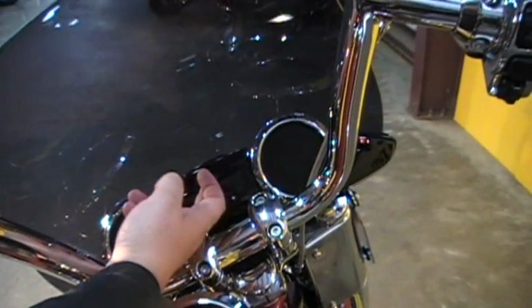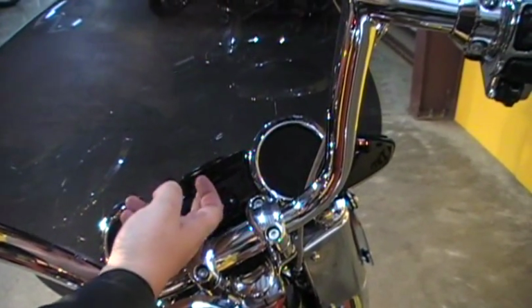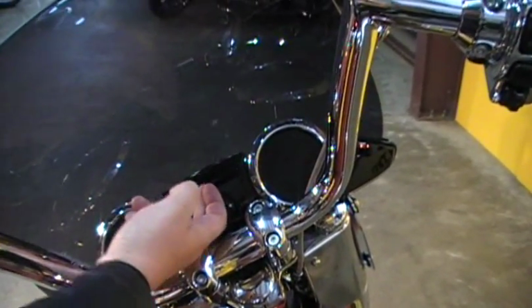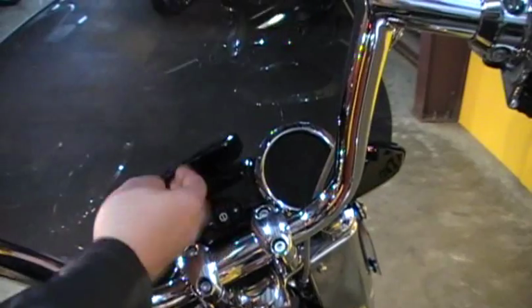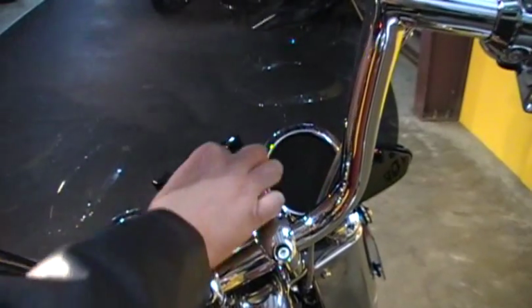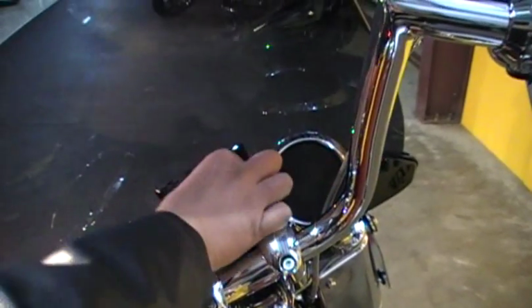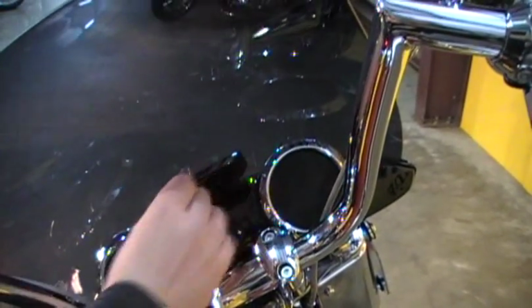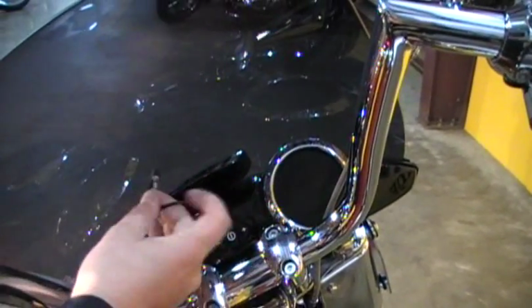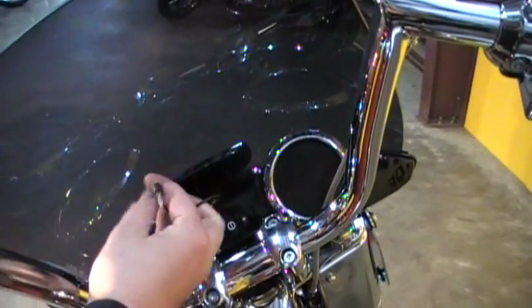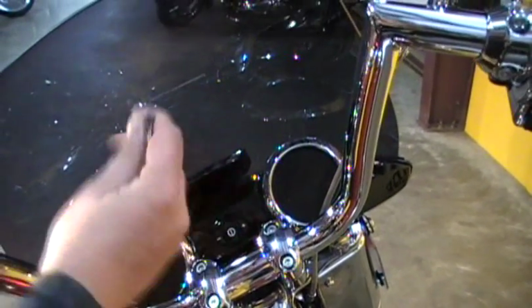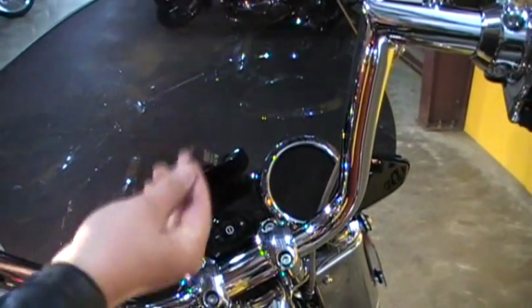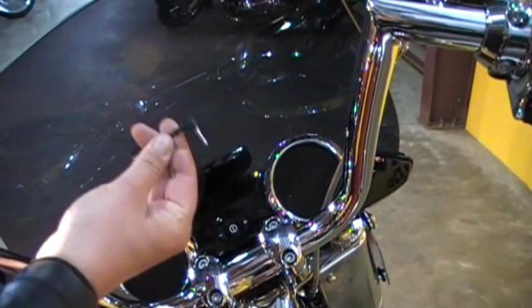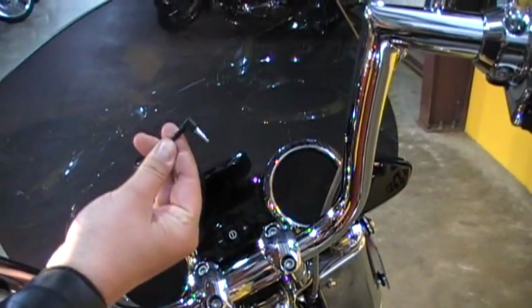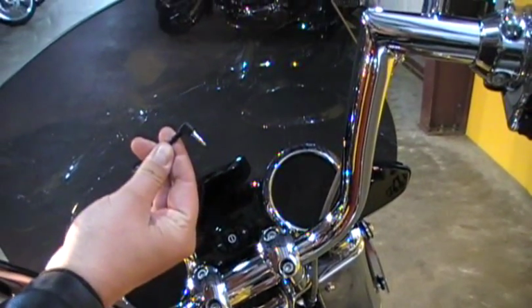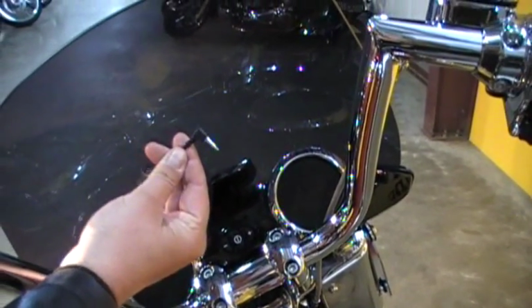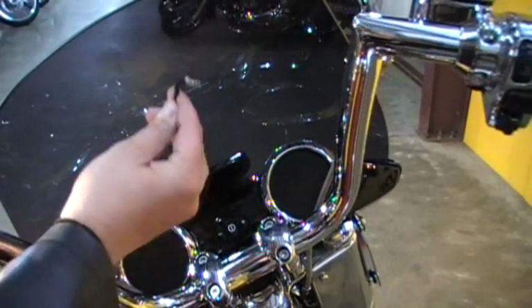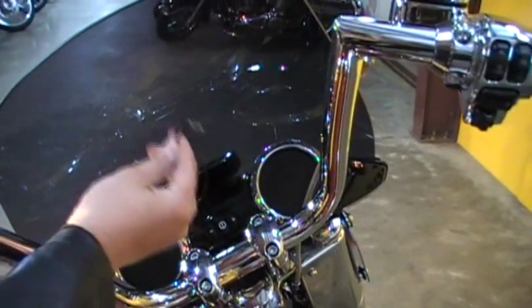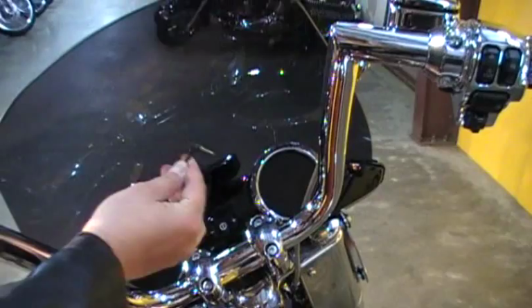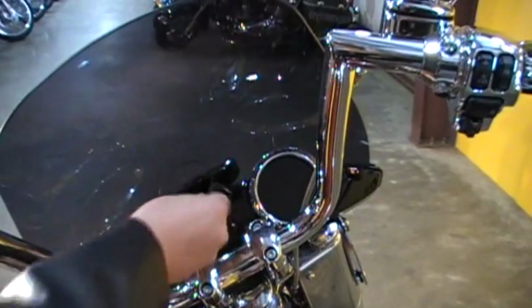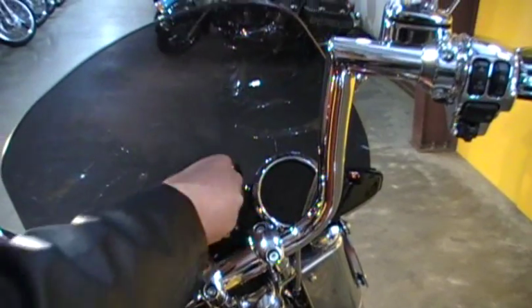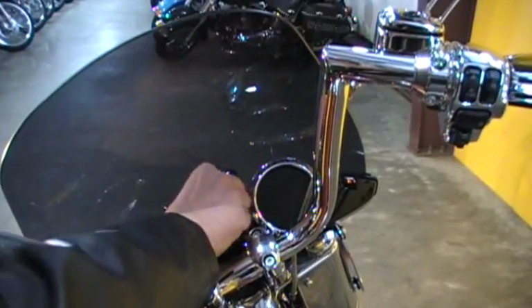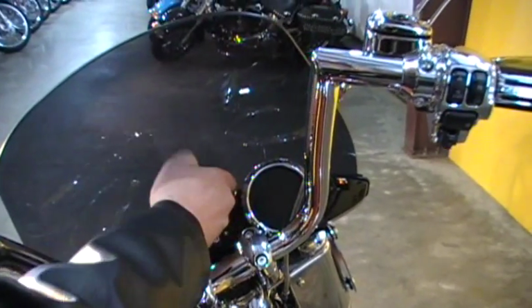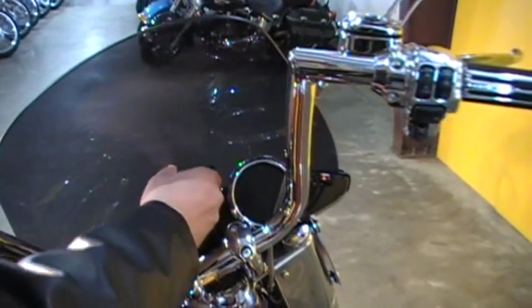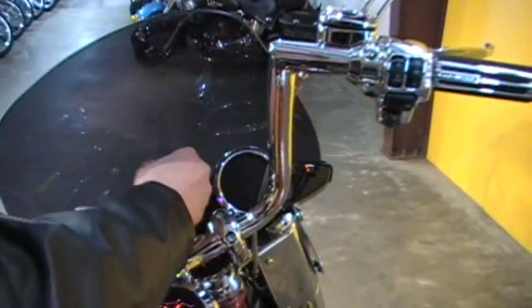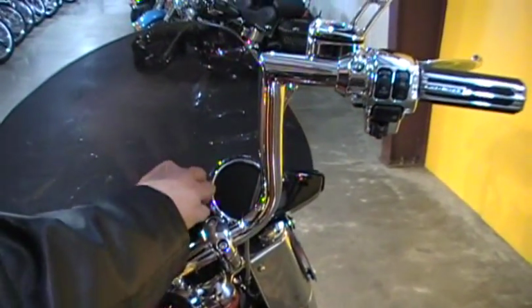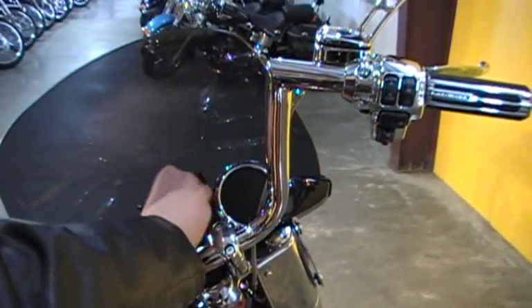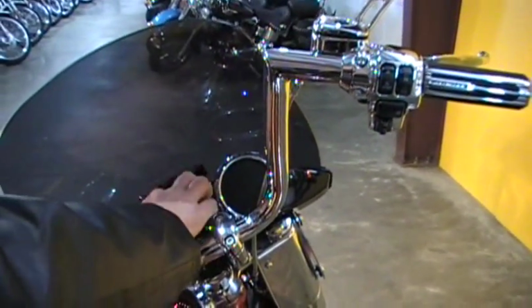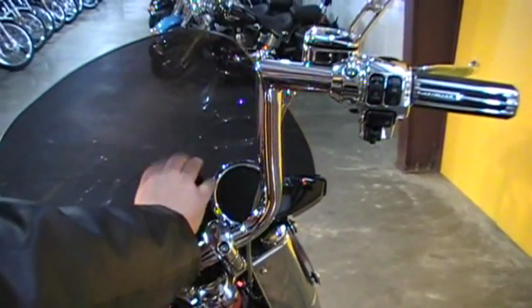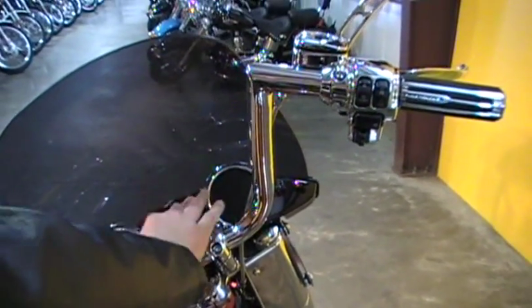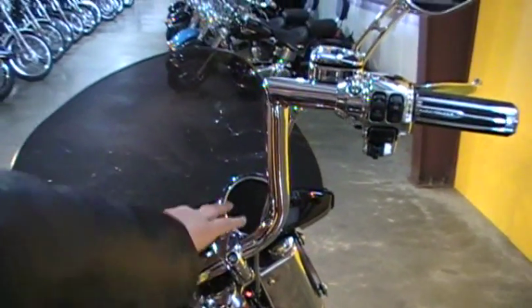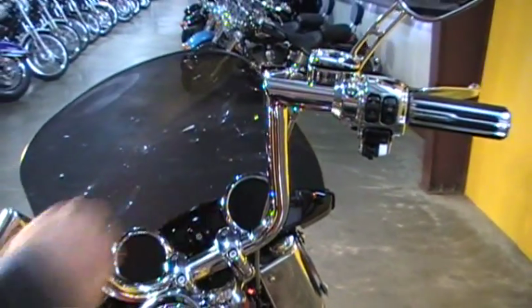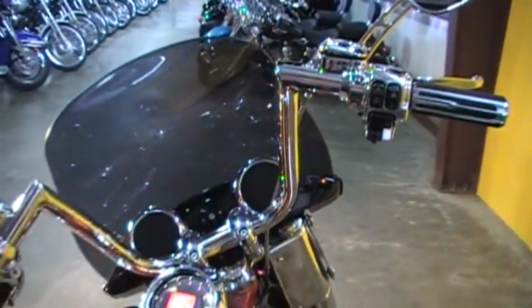This bike comes with an iPod that you can actually put right here and listen to all your music. You can even hook up phones in here and it'll play right out these speakers loud enough for you to hear.